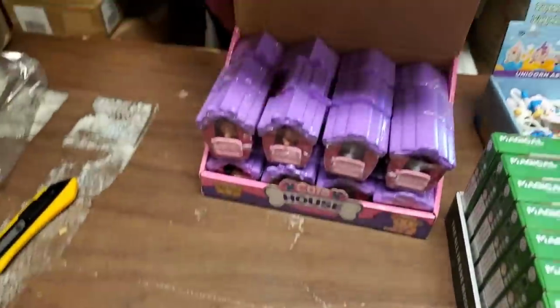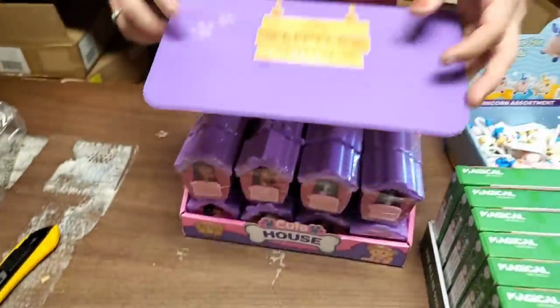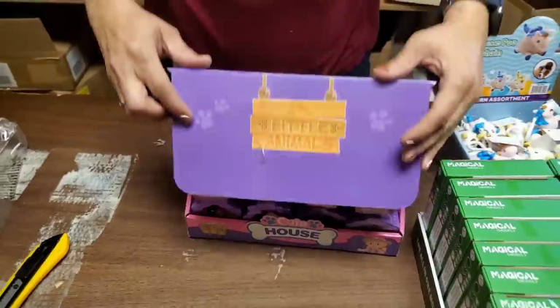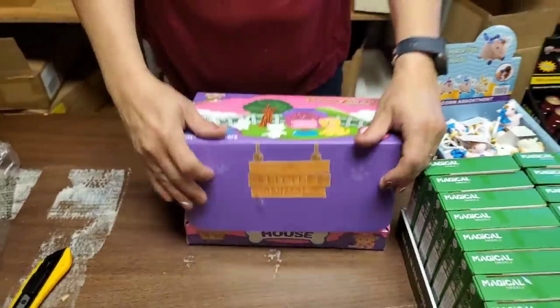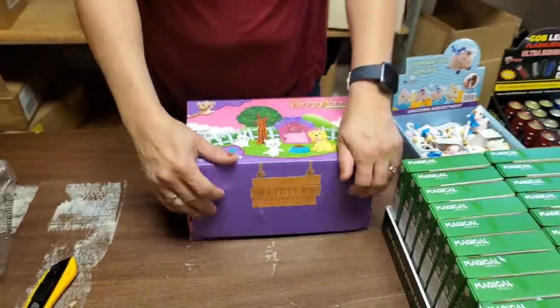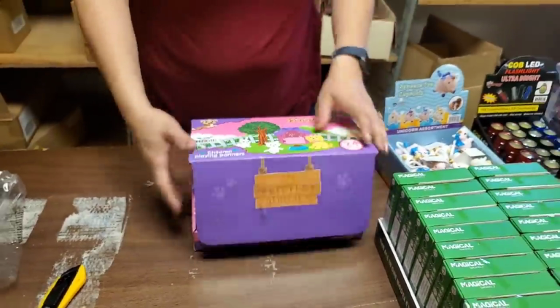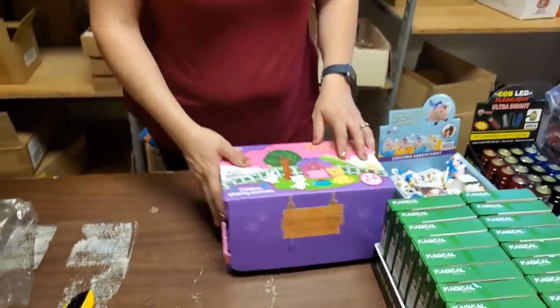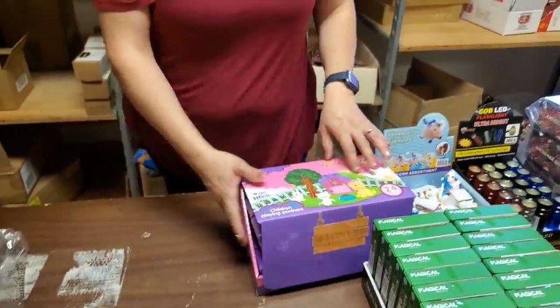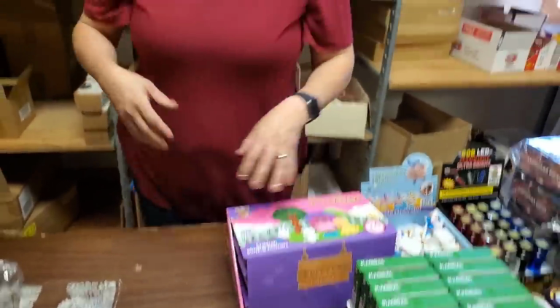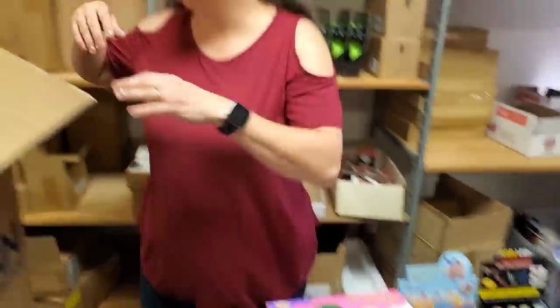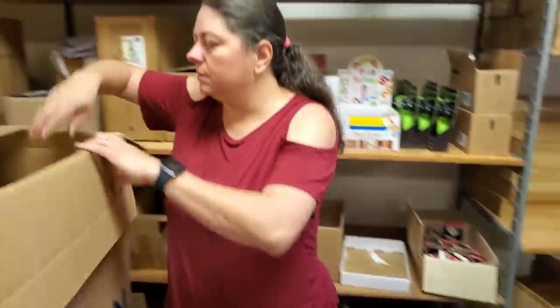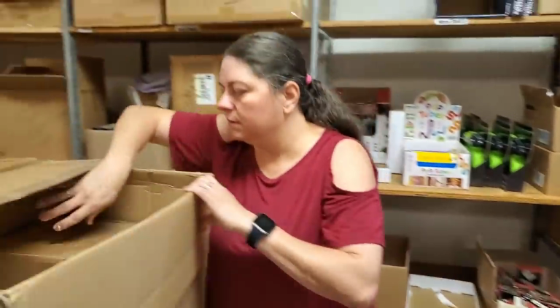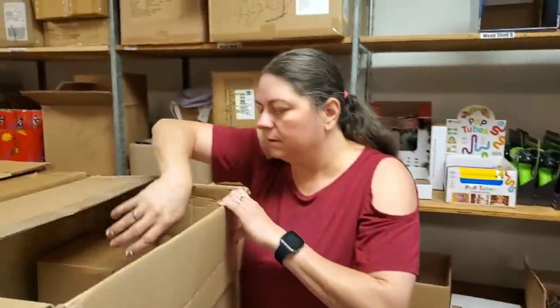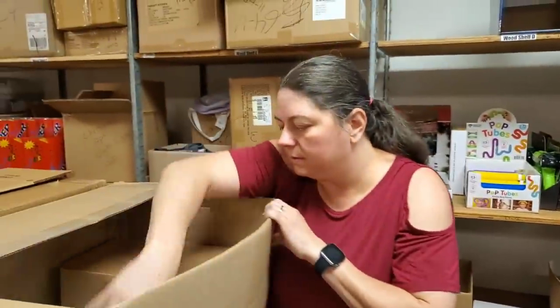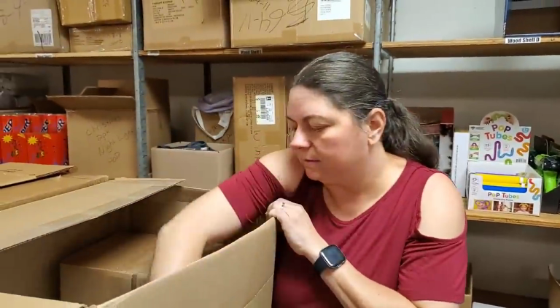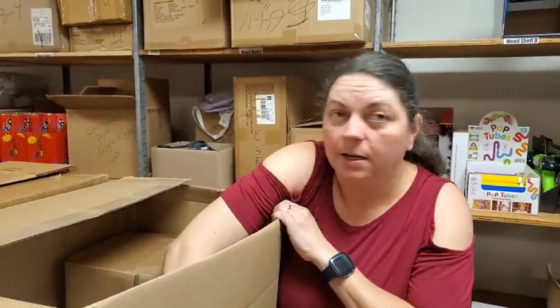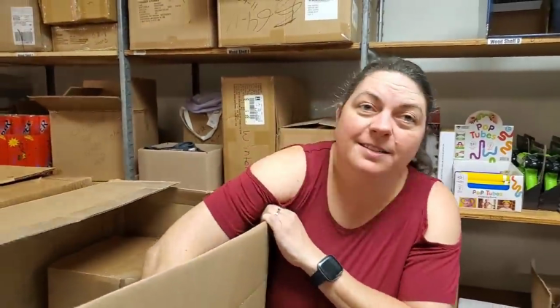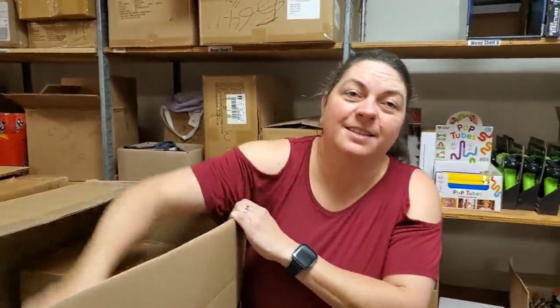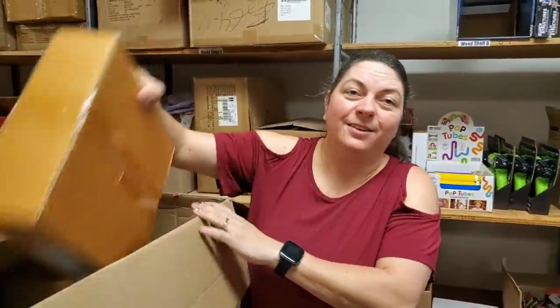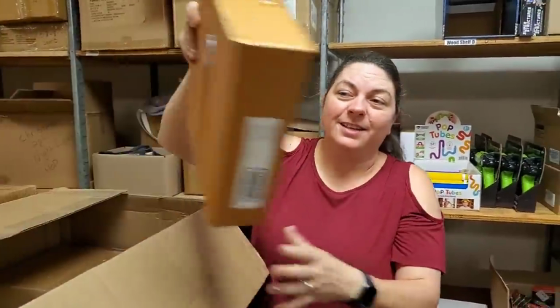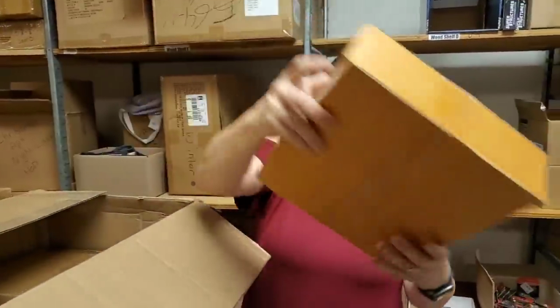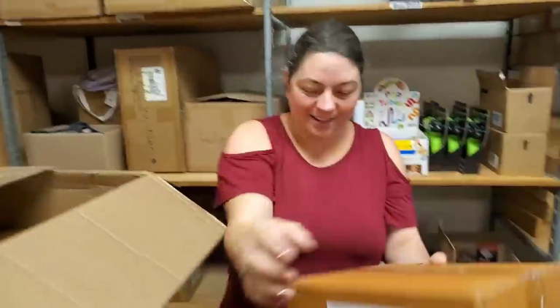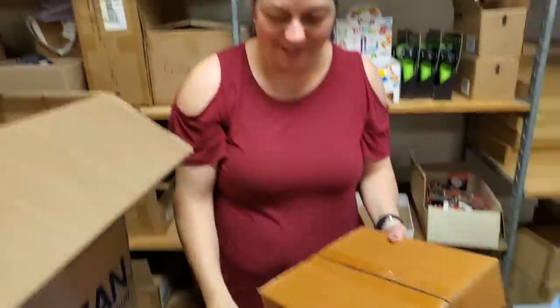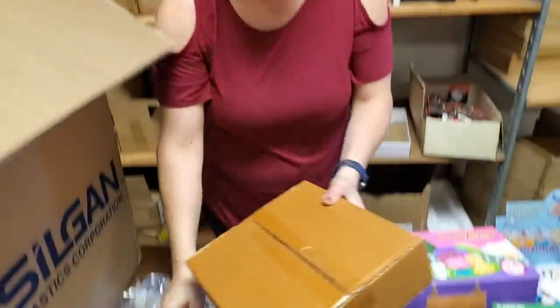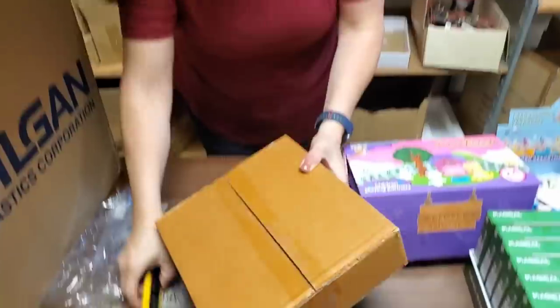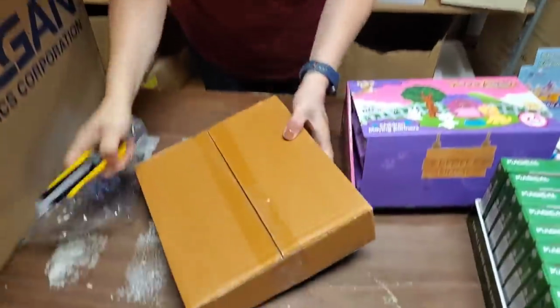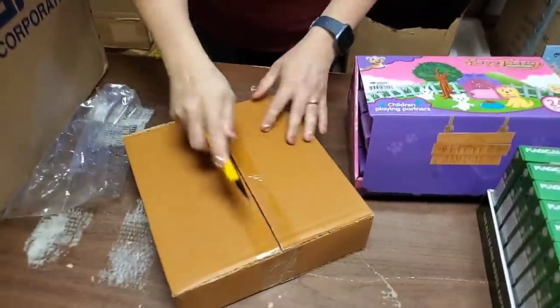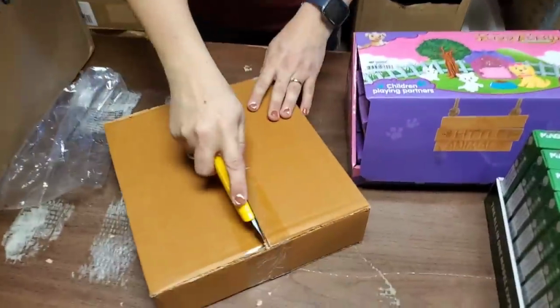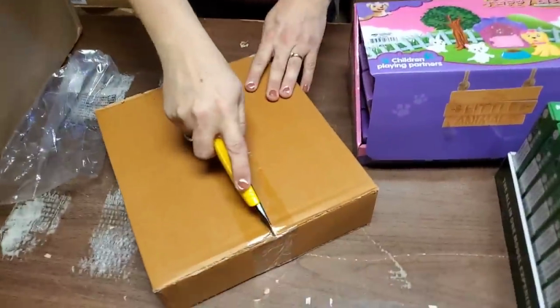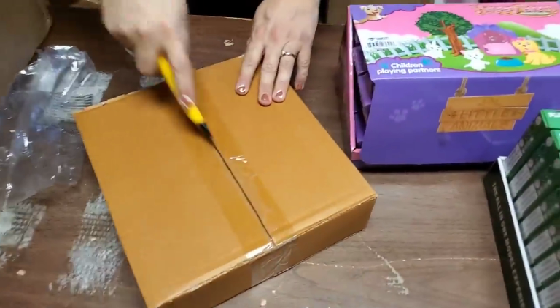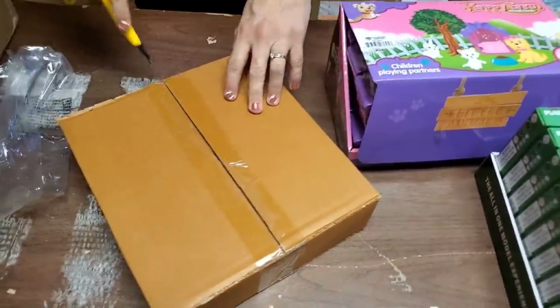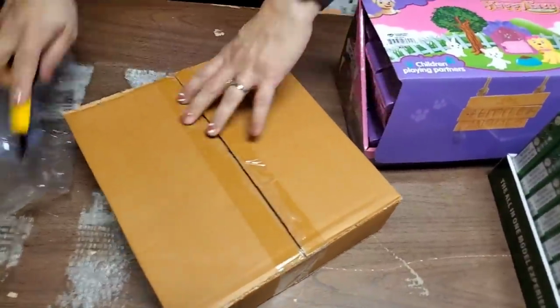Collect them all! Don't know why I used that voice. Because it's a little kid's toy — you have to use a little kid's voice. That's a creepy little kid voice.